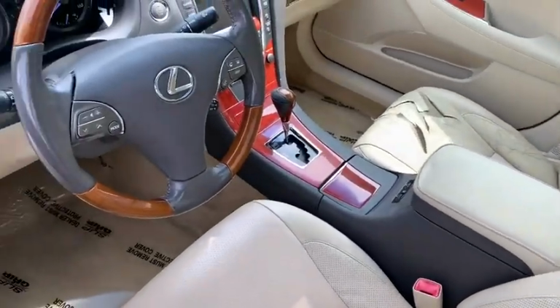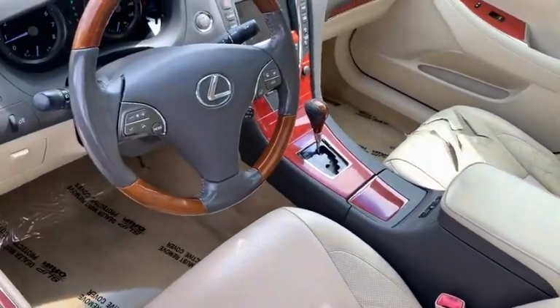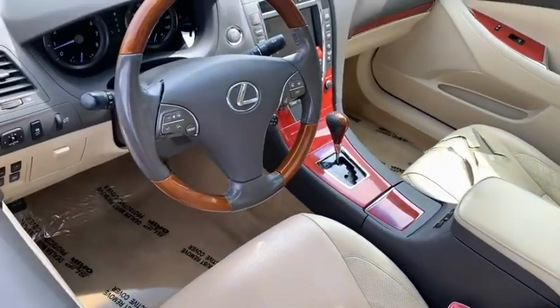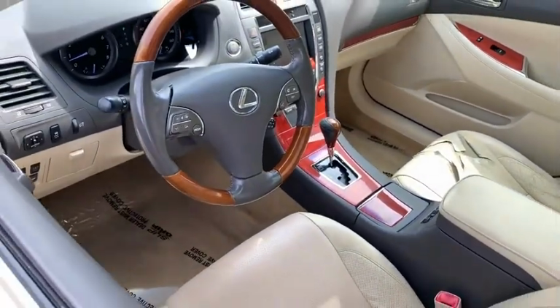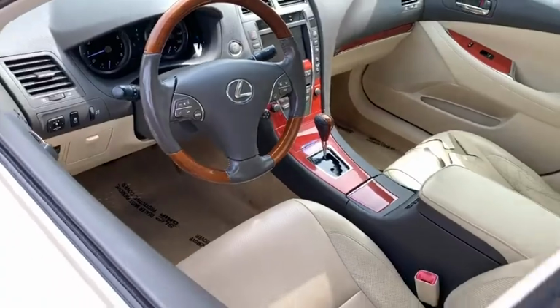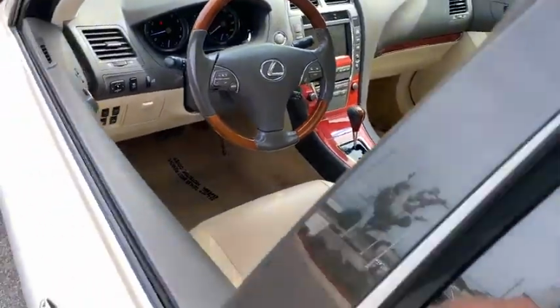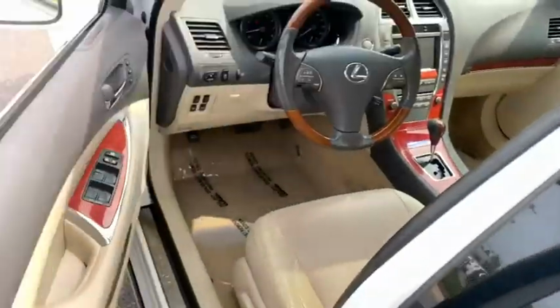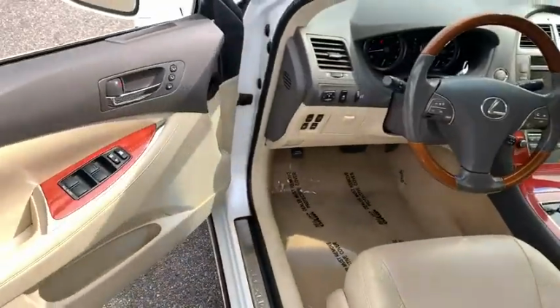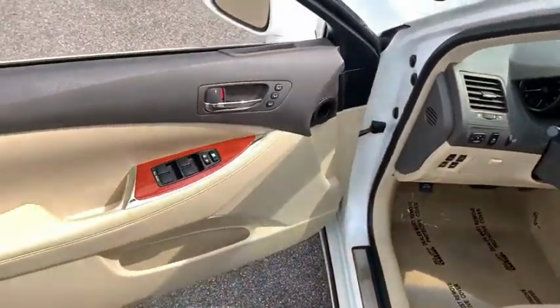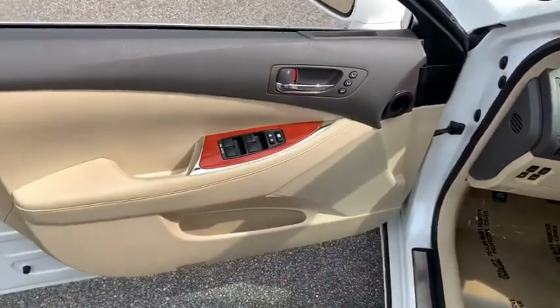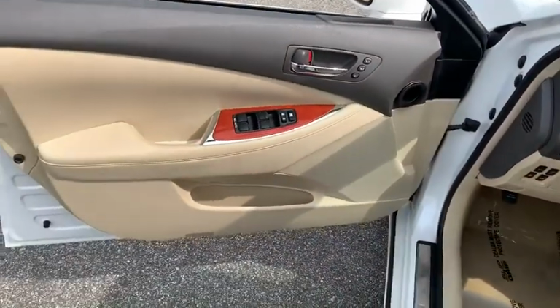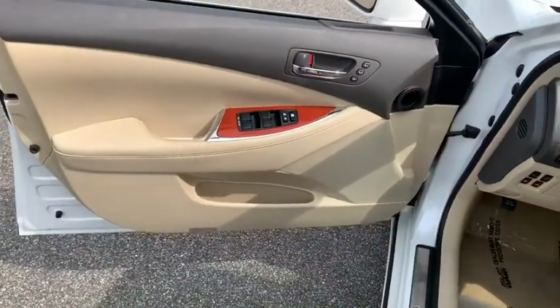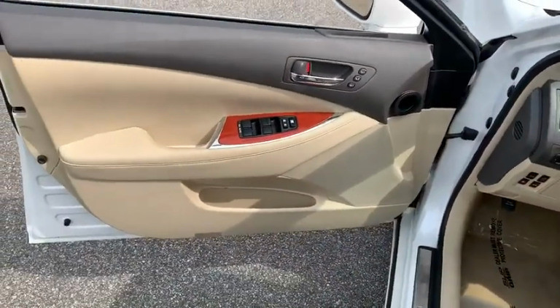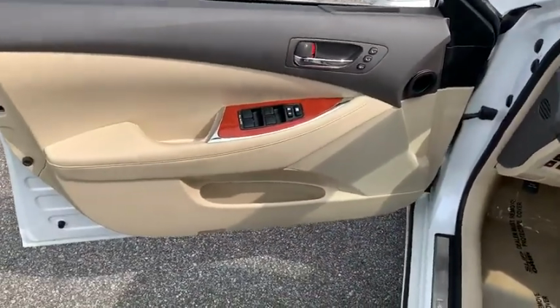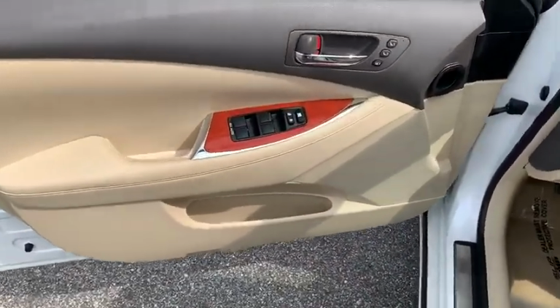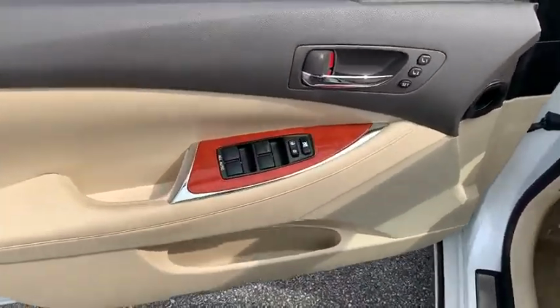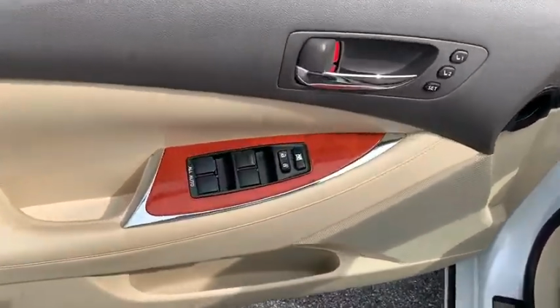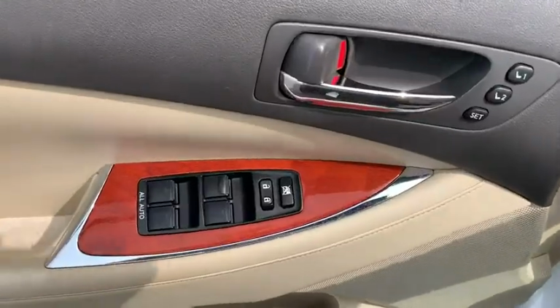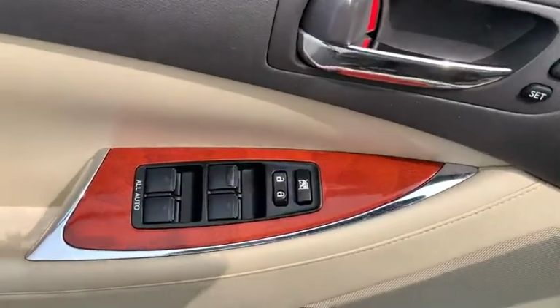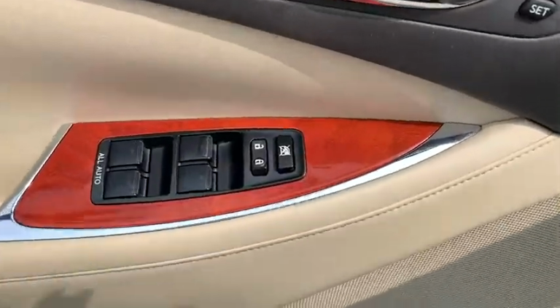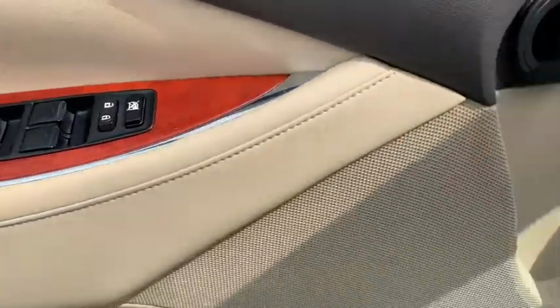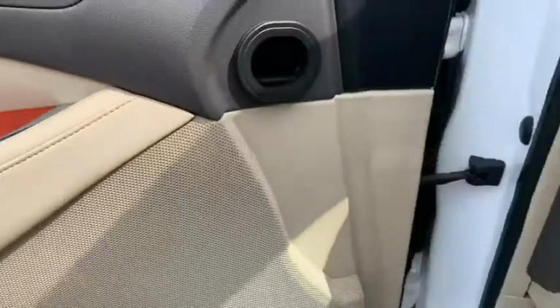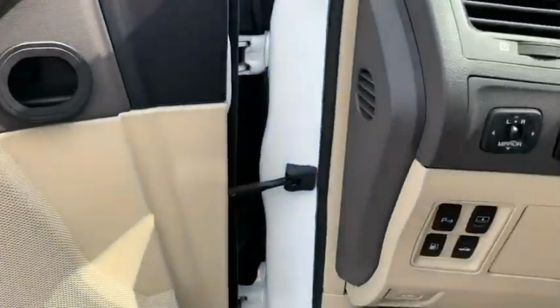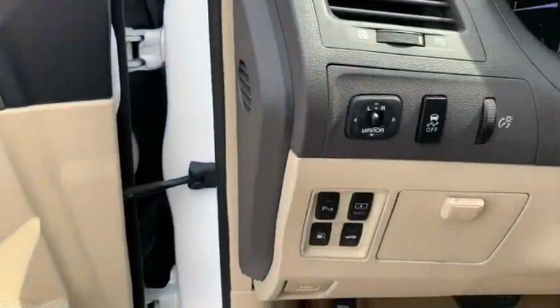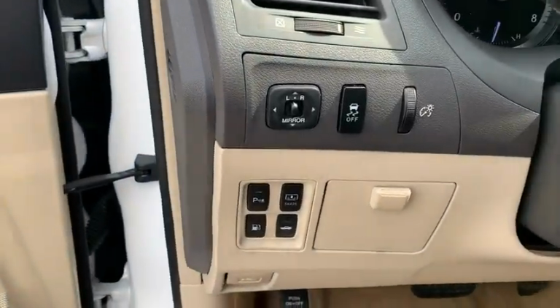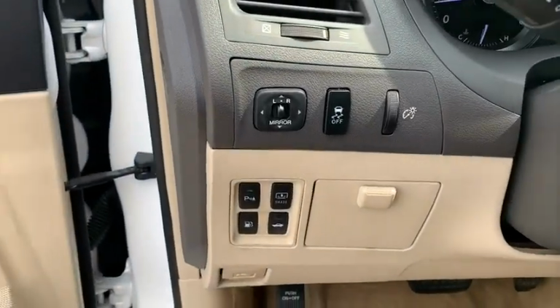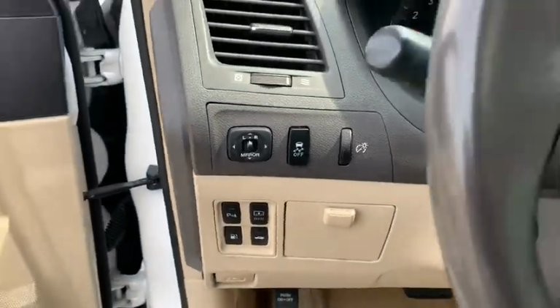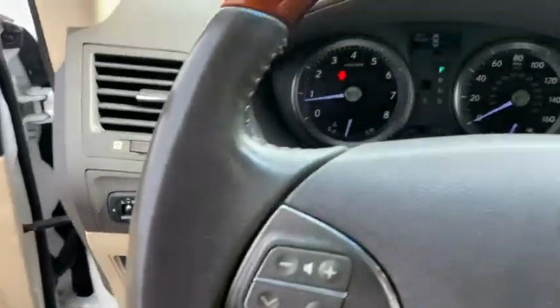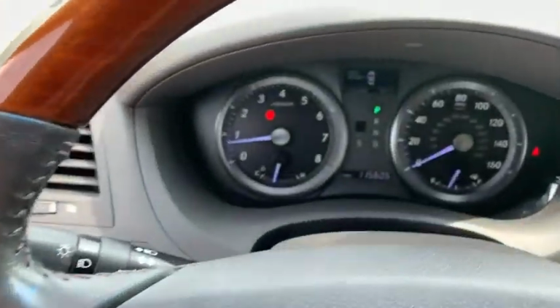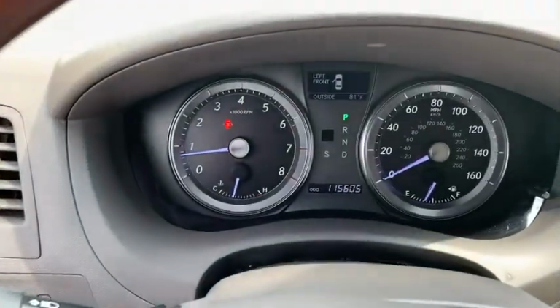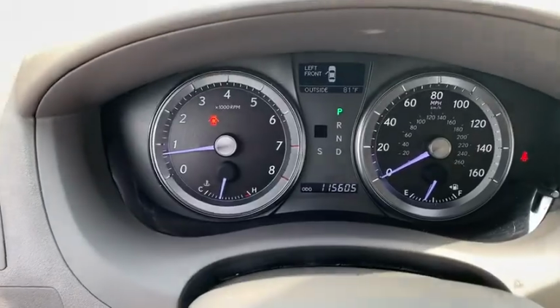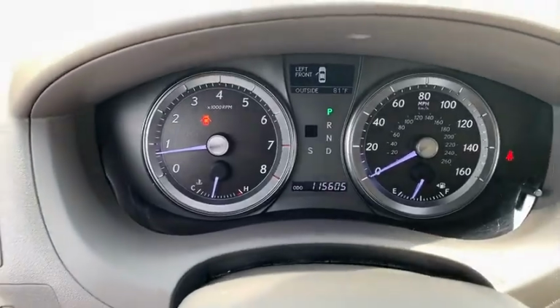Power passenger seats, traction control, dual airbags, leather-wrapped steering wheel, power steering, aluminum wheels, four-wheel disc brakes, eight speakers, rear window defroster, electronic stability control.